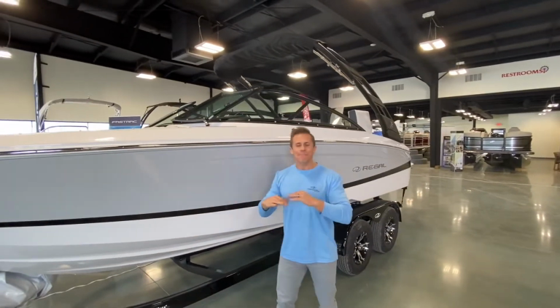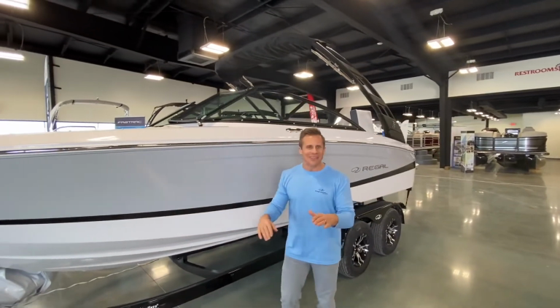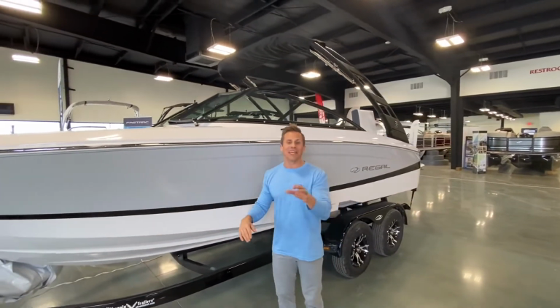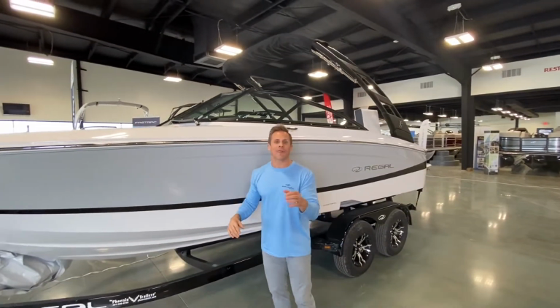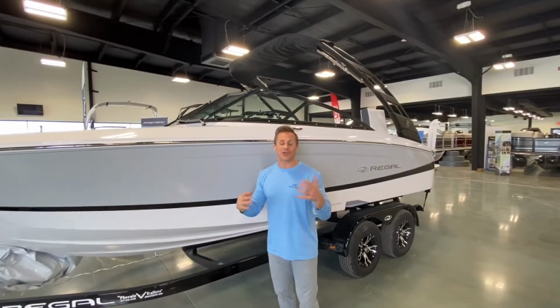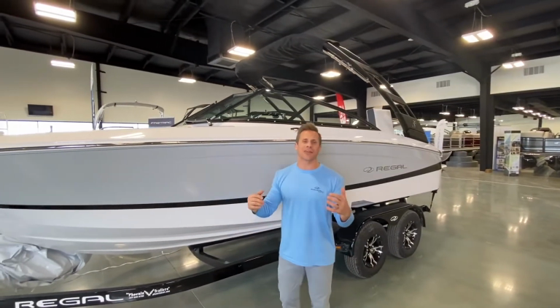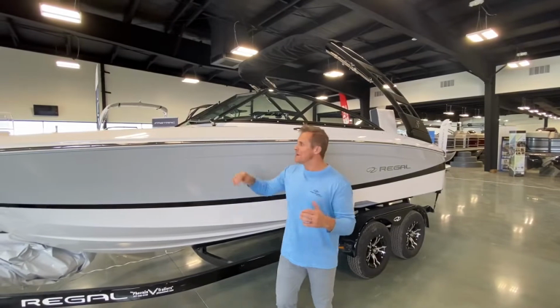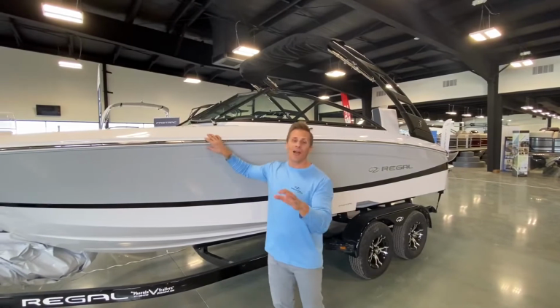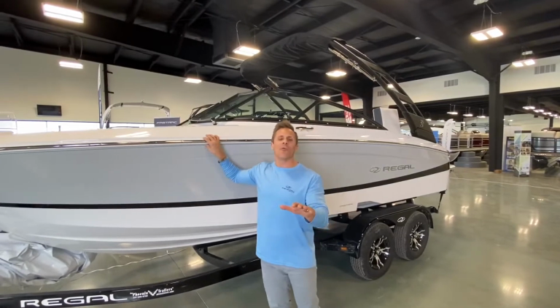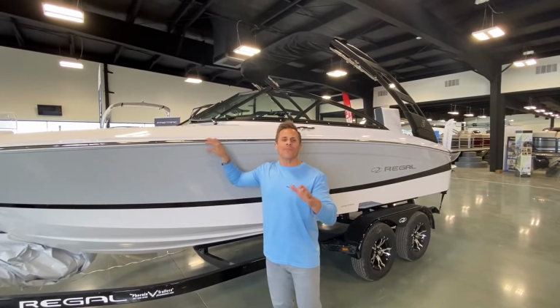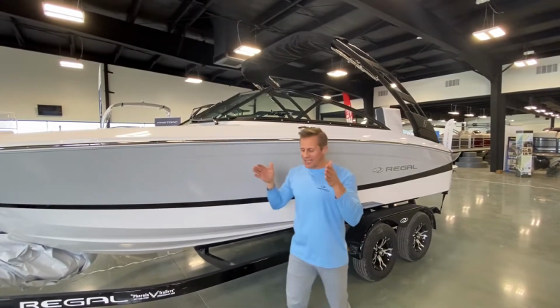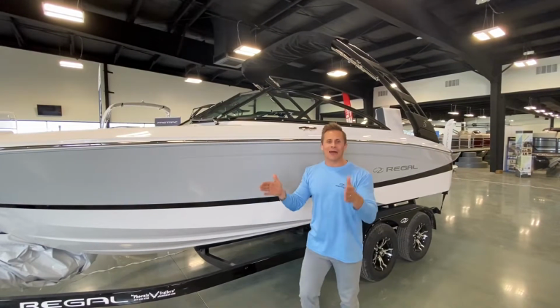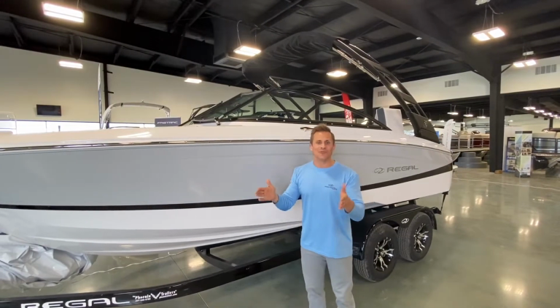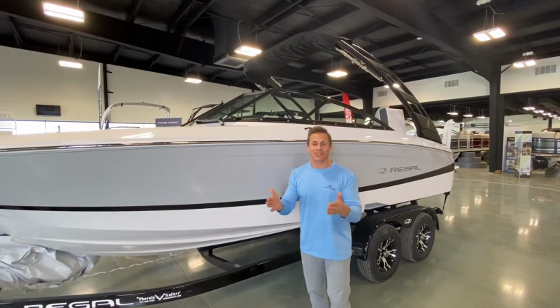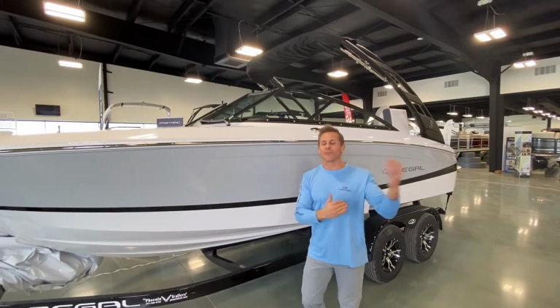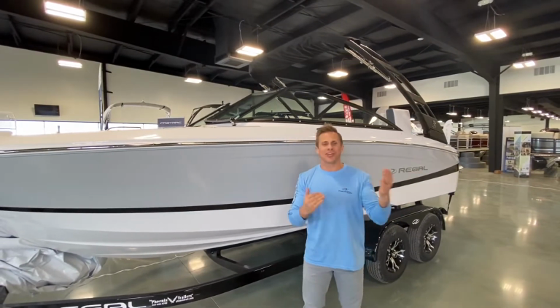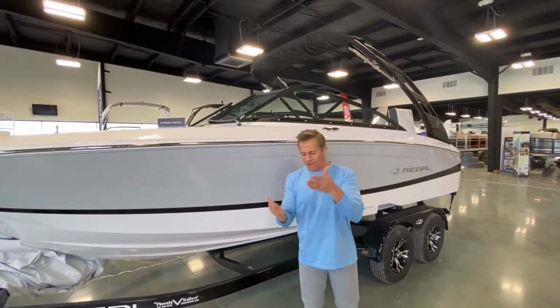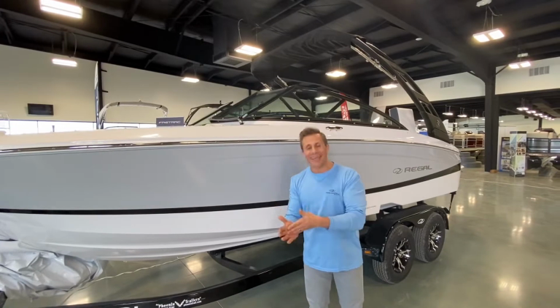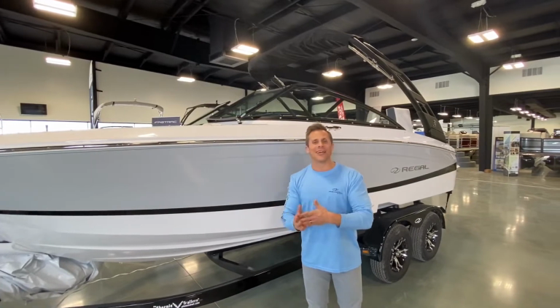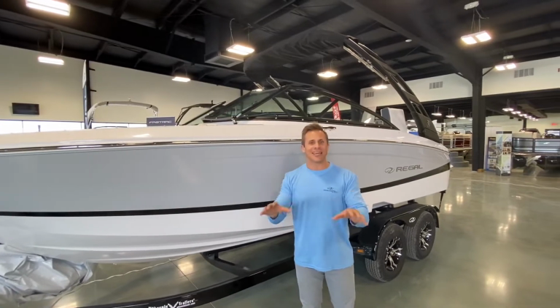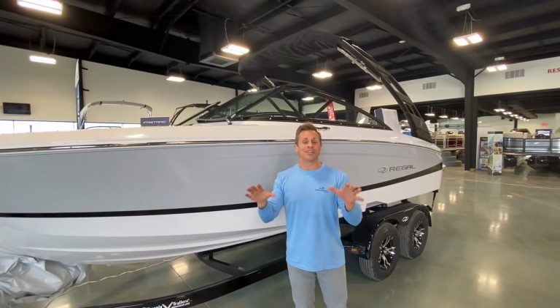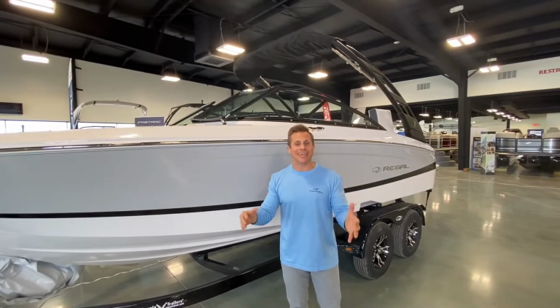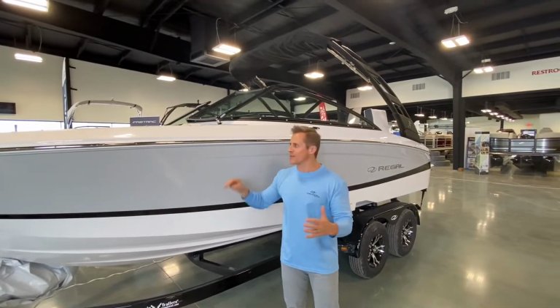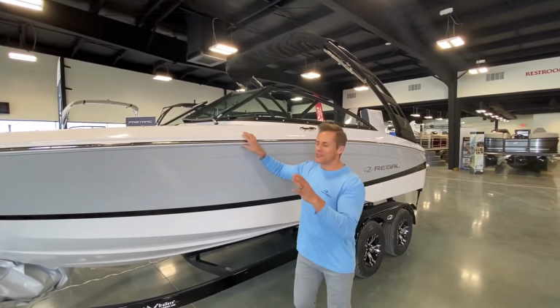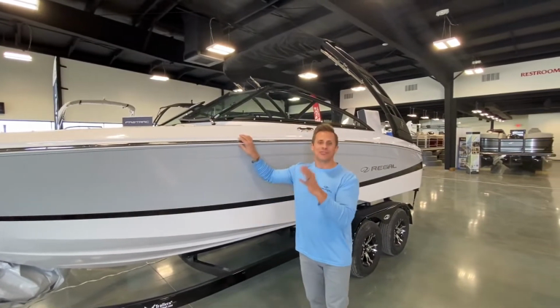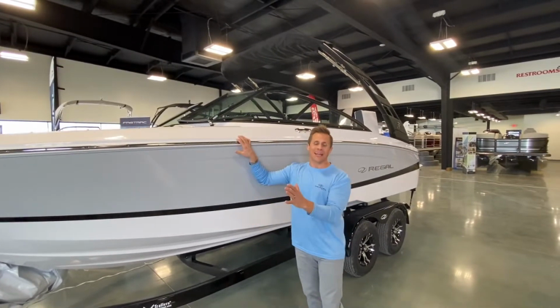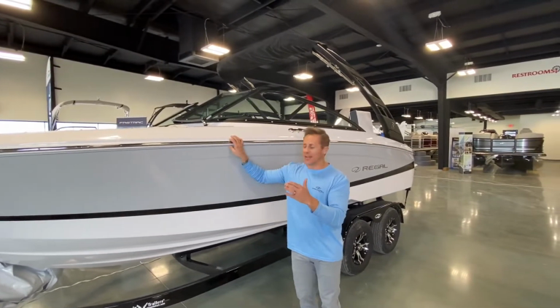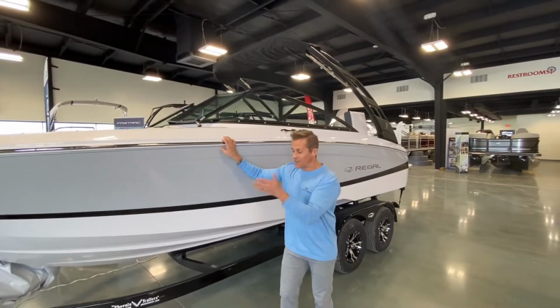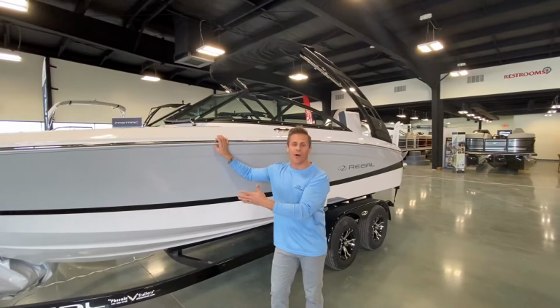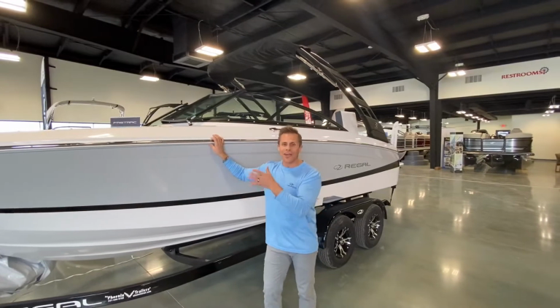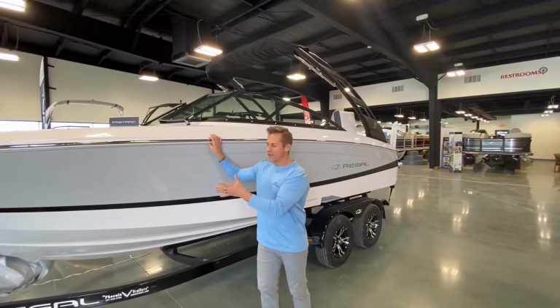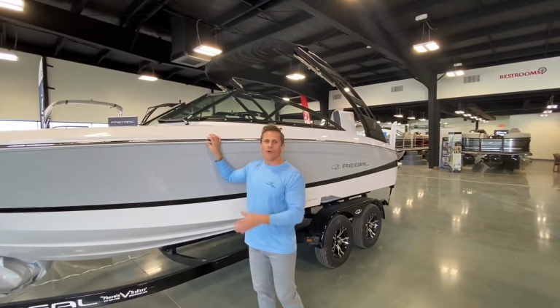It planes amazingly, hardly any bow rise, turns like it's on rails. And out in the open water, it's an absolute beast. Here in West Michigan, we have big inland lakes and Lake Michigan to contend with. This boat does not get upset — it's very well mannered out in the open water.